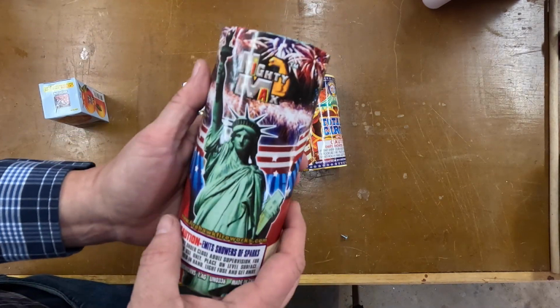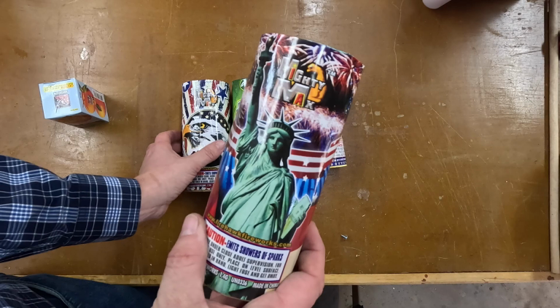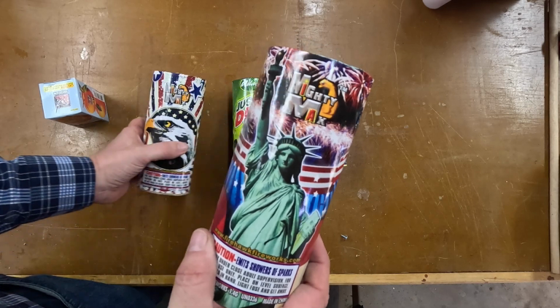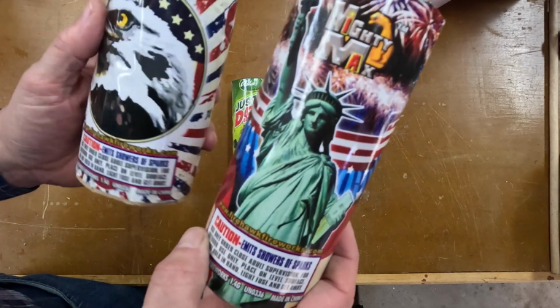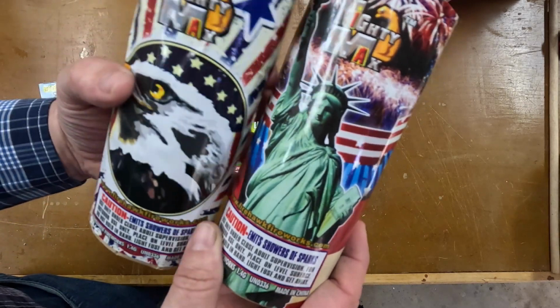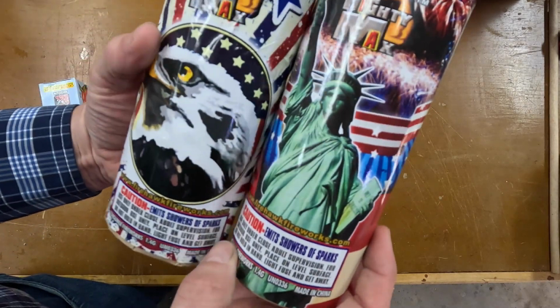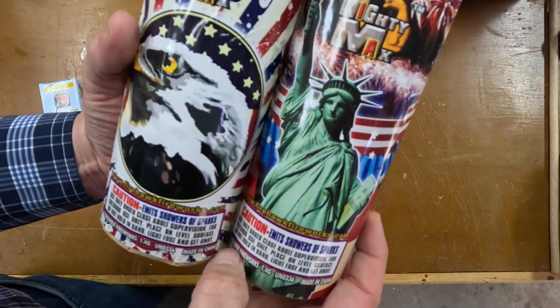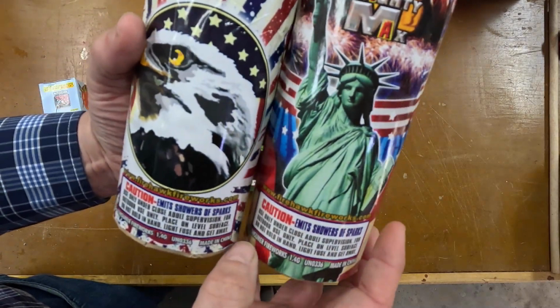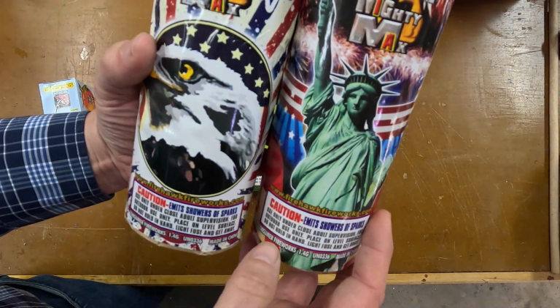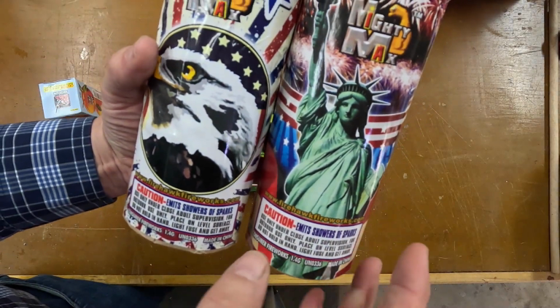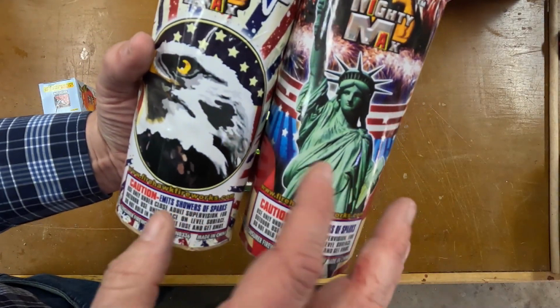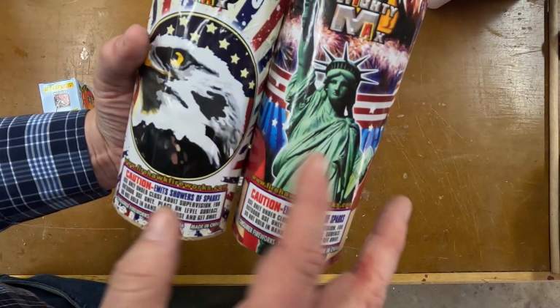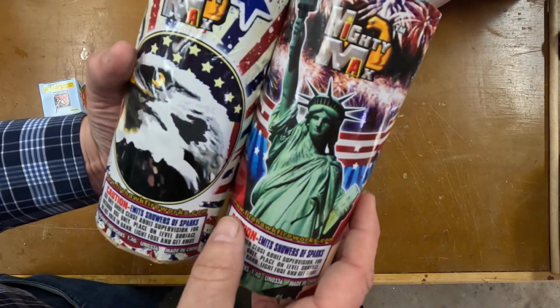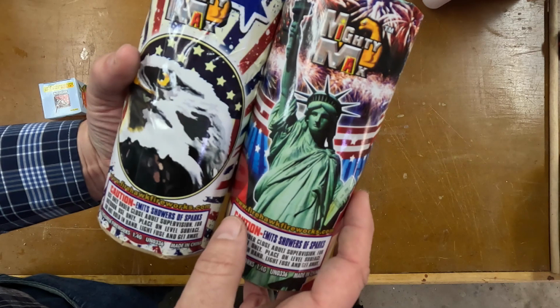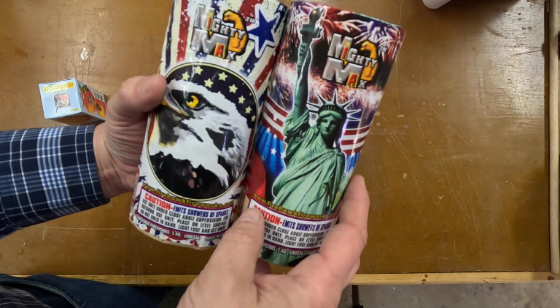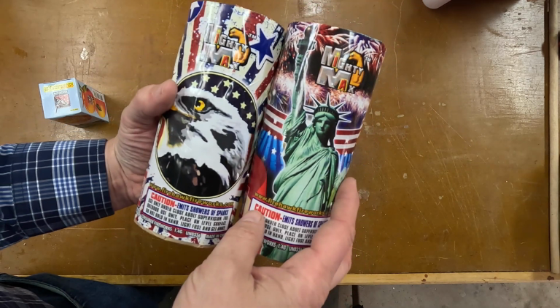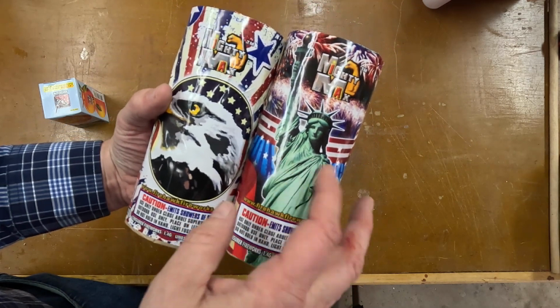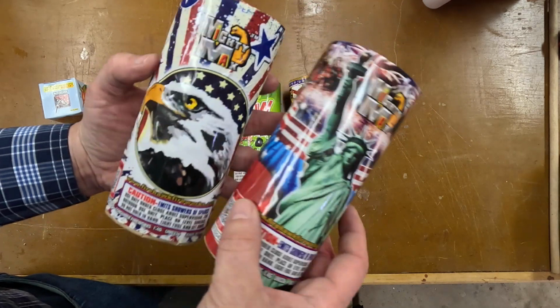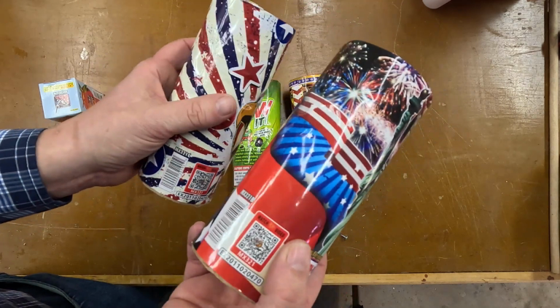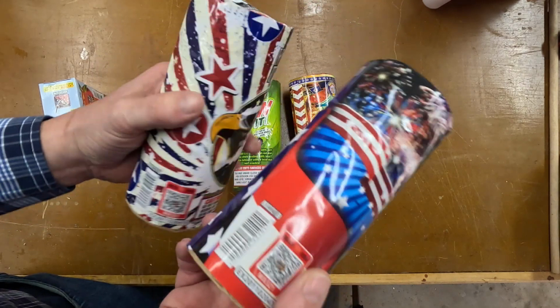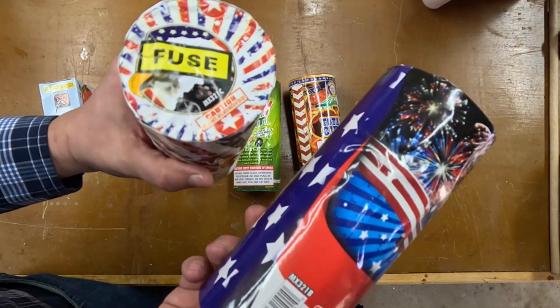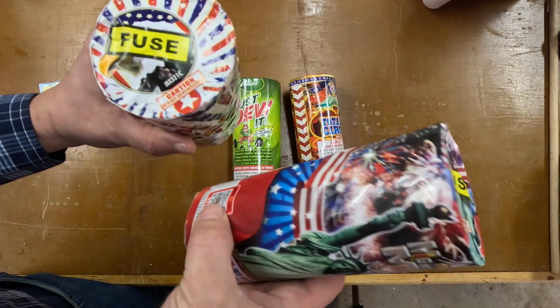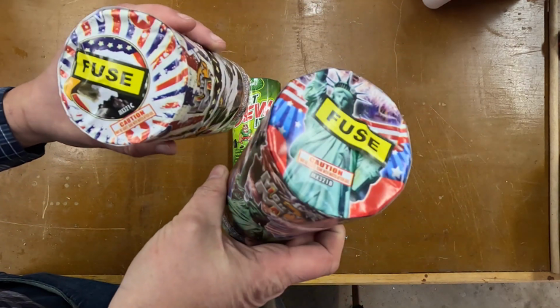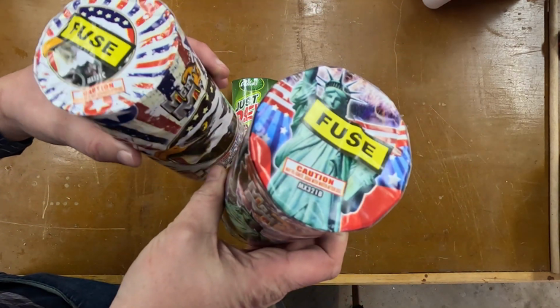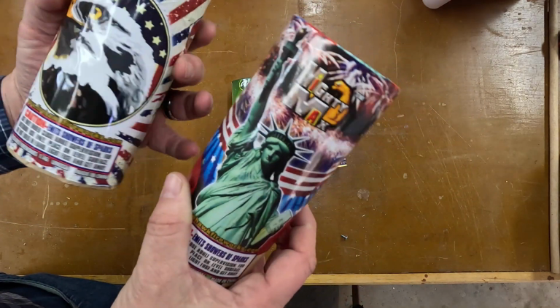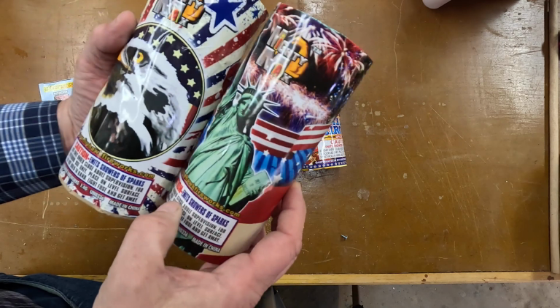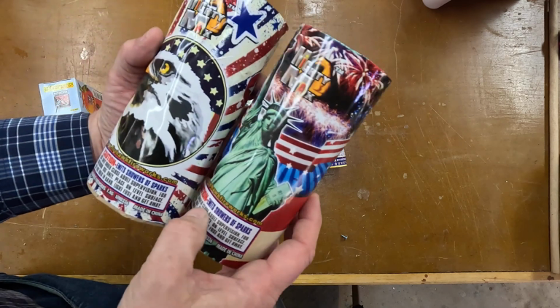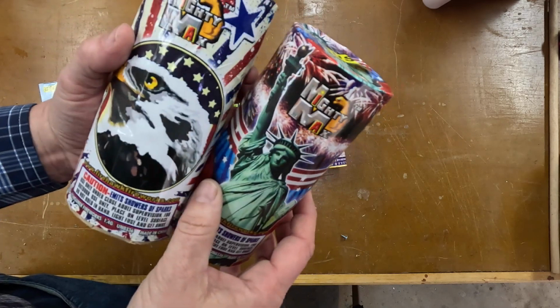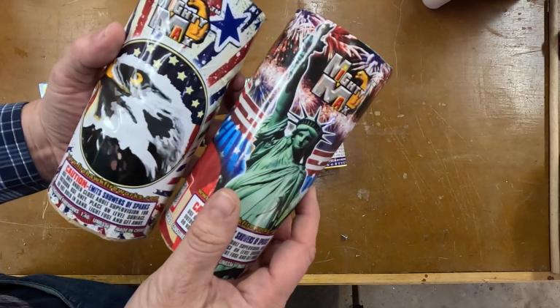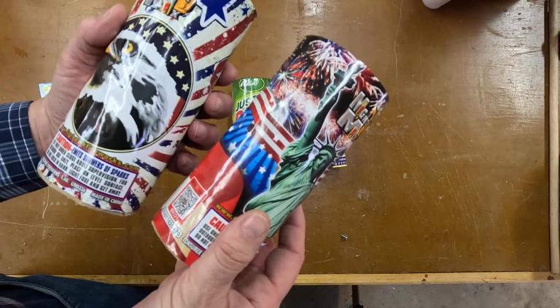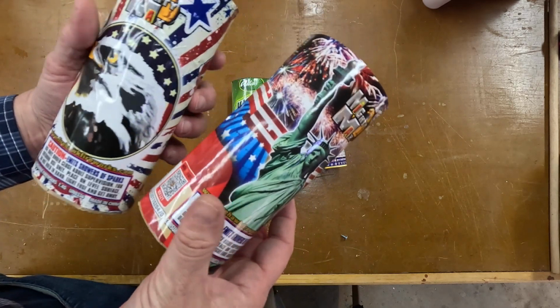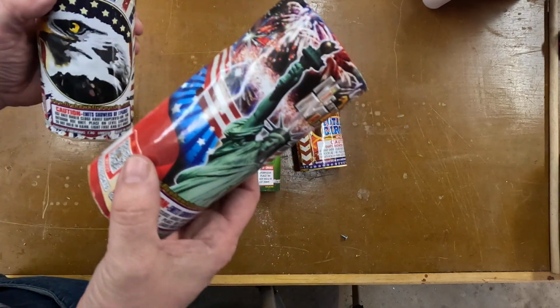Two of these Mighty Max's from Firehawk Fireworks. I don't know if they are different or it's just different packaging, so I picked up both of them. I'm going to light them off, compare them, and see if they look the same.